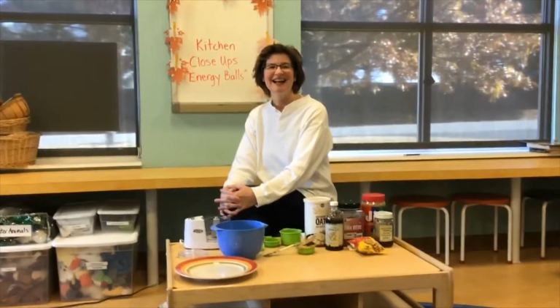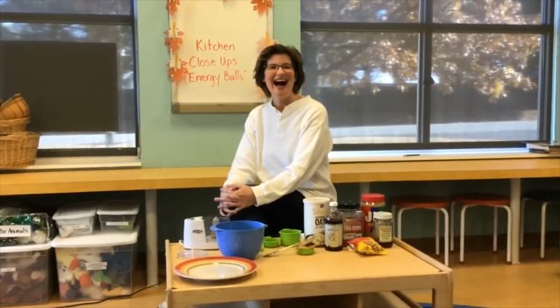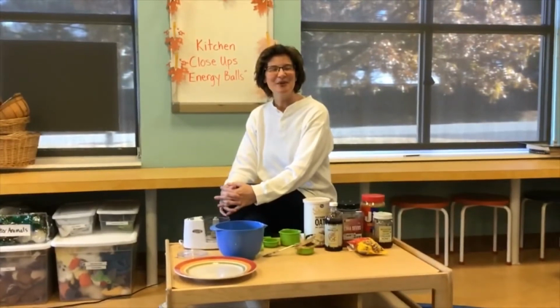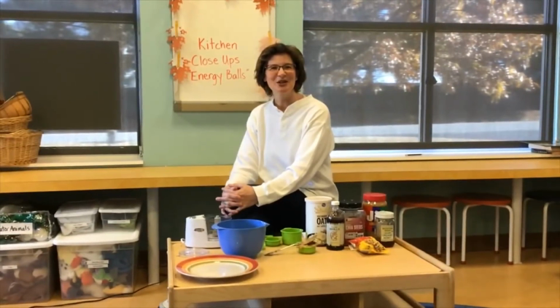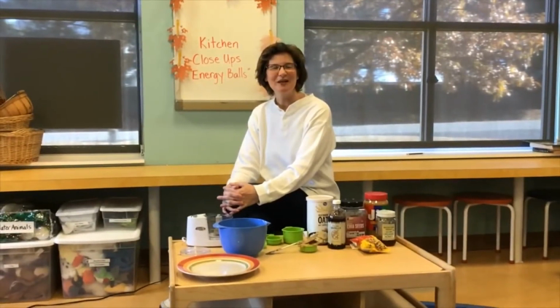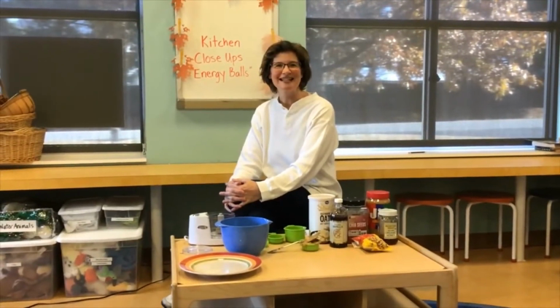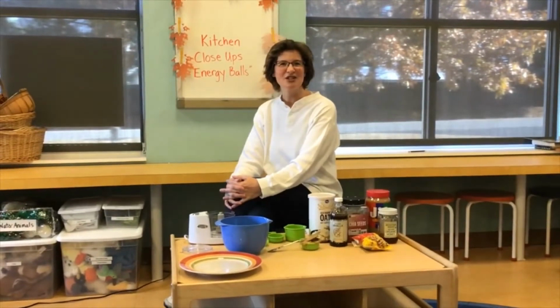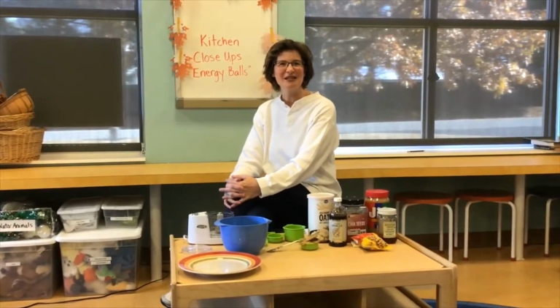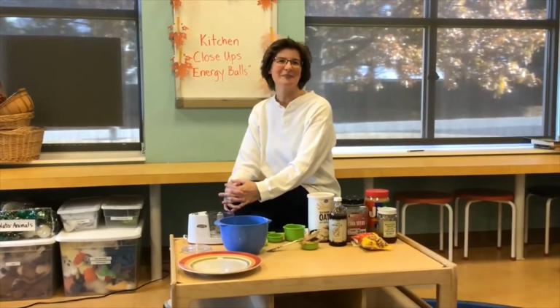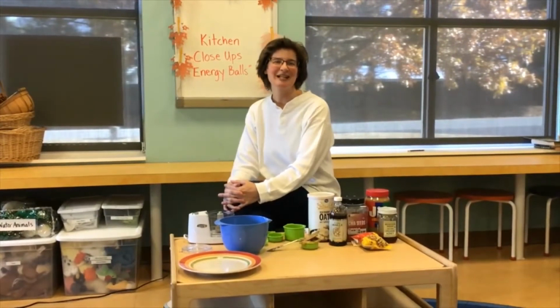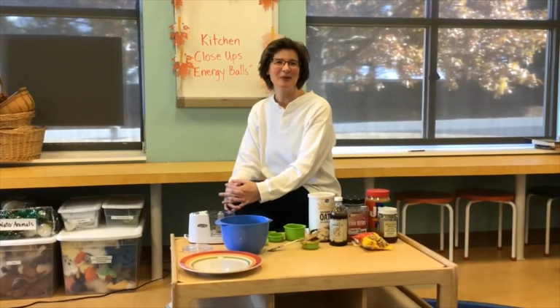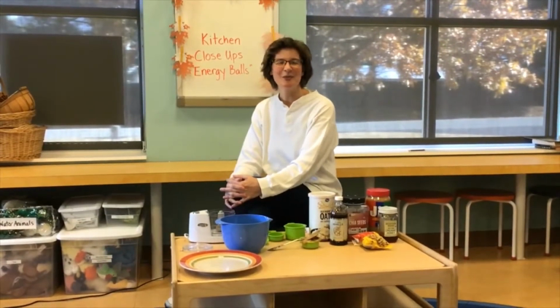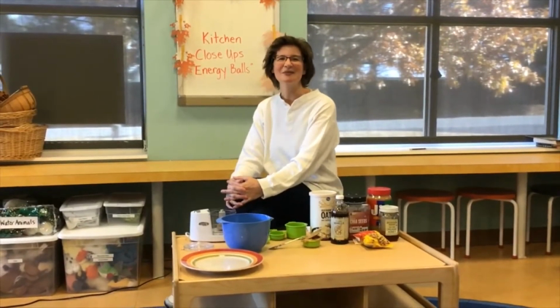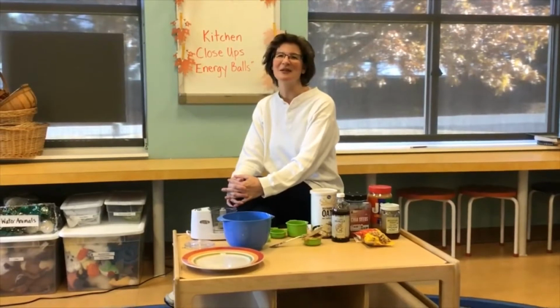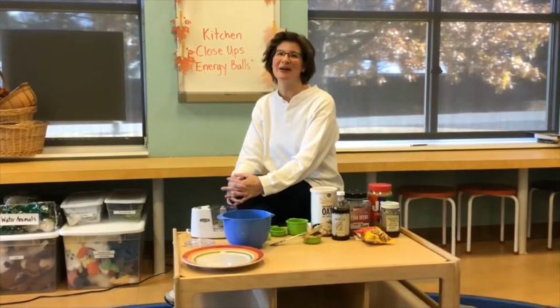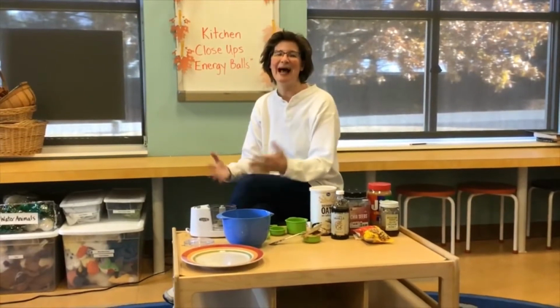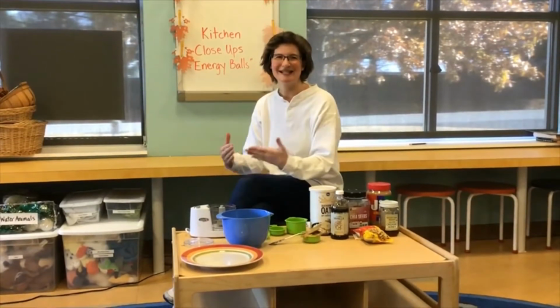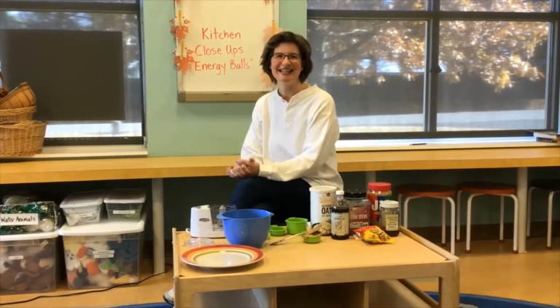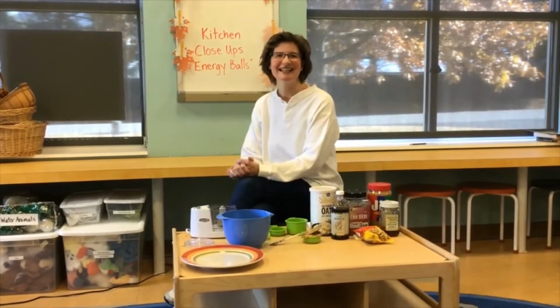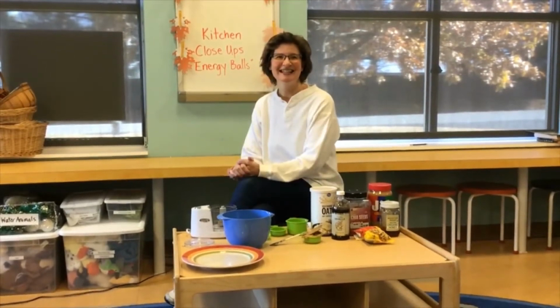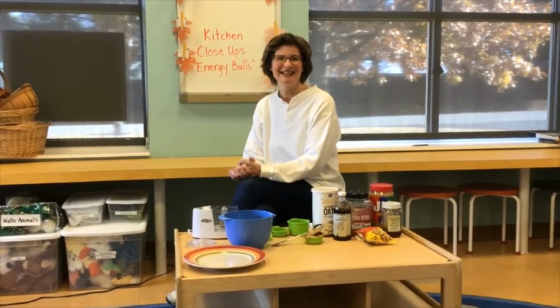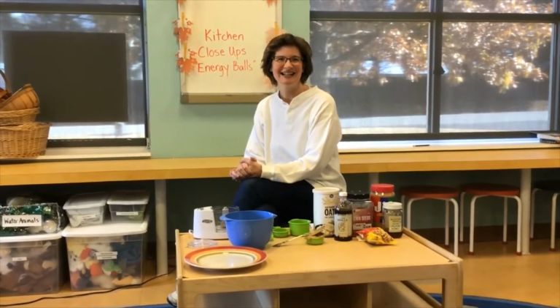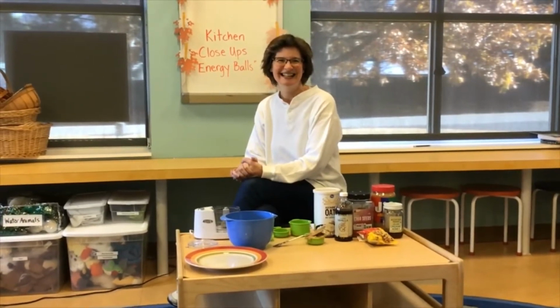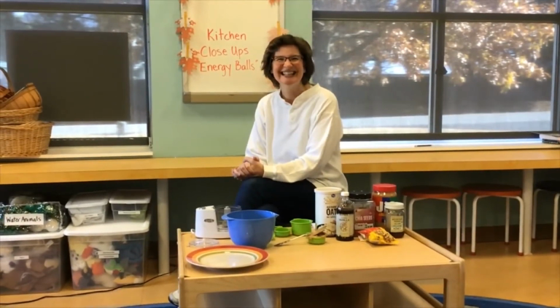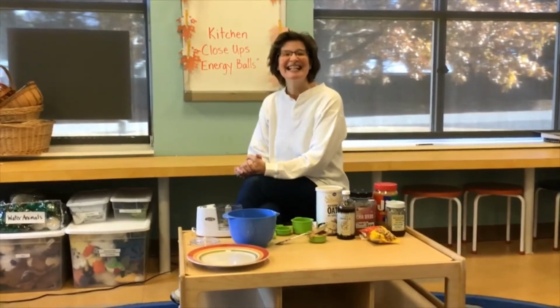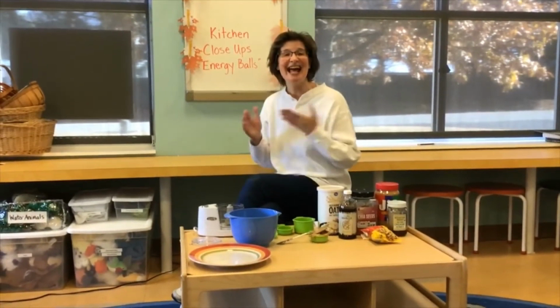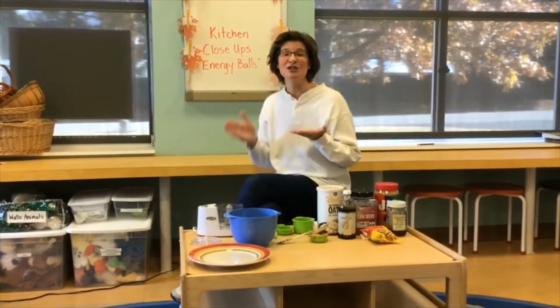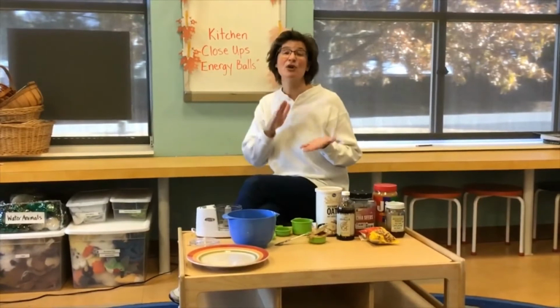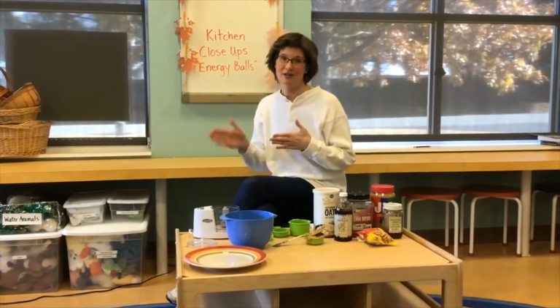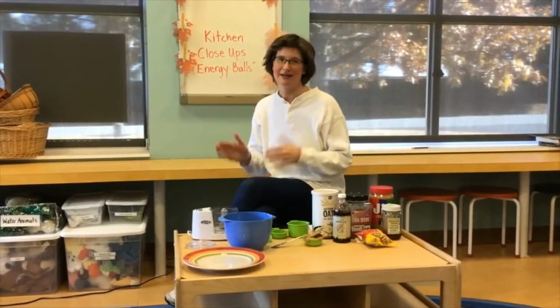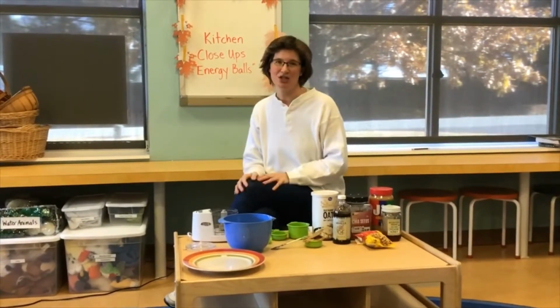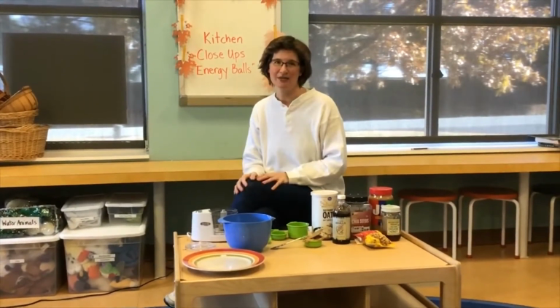Hi boys and girls, welcome back to Kitchen Close-Ups at the Mechanicsville branch of Monkey Regional Library. I'm Ms. Cindy and I'm Ms. Carolyn behind the camera. Today is our third installment of Kitchen Close-Ups.